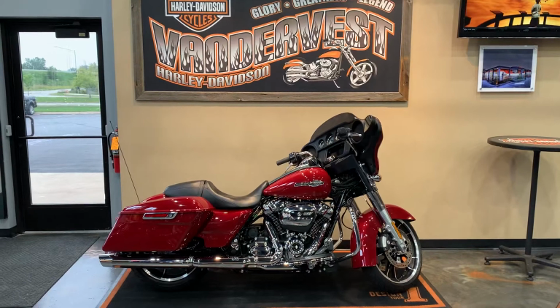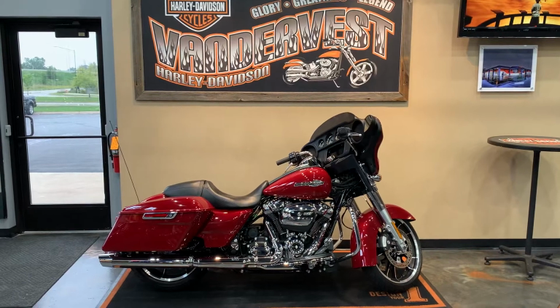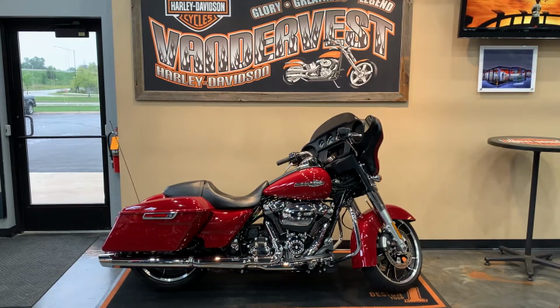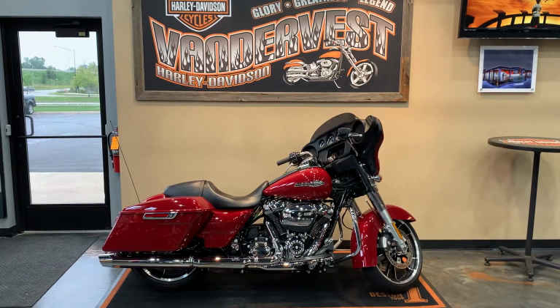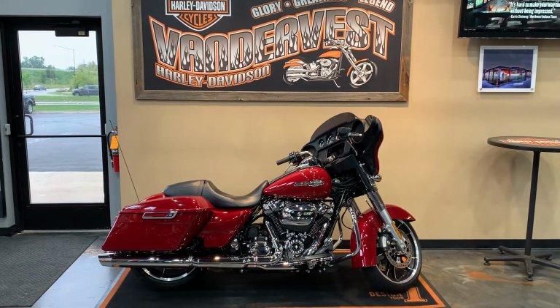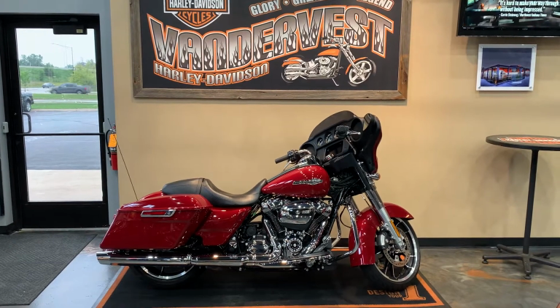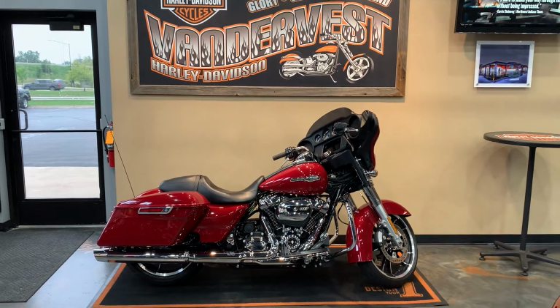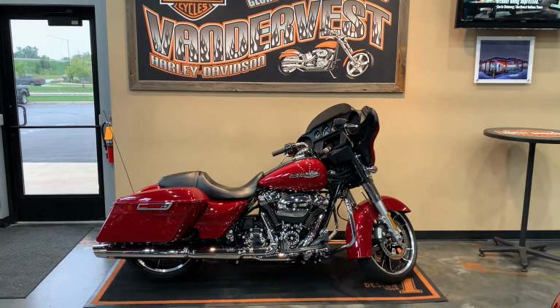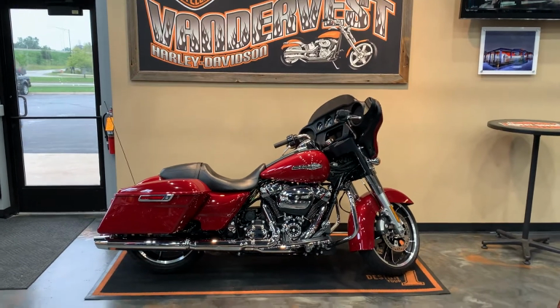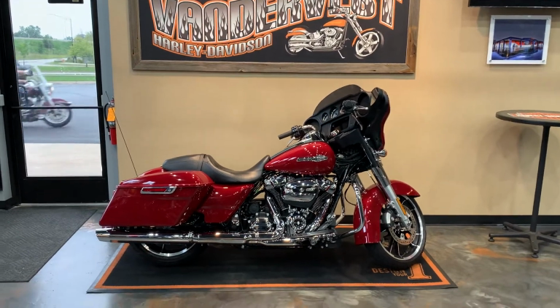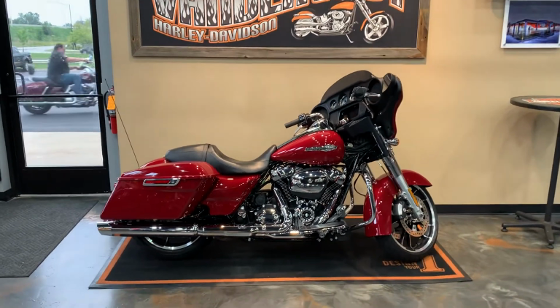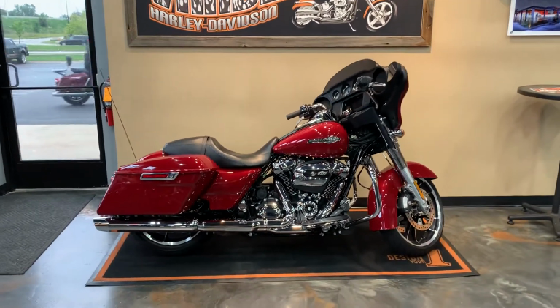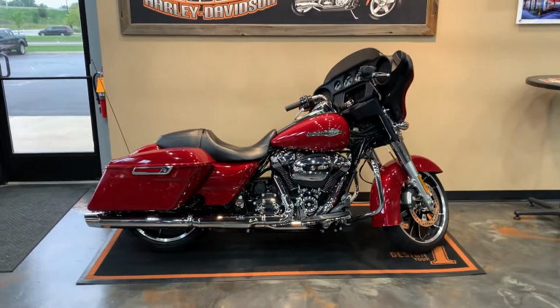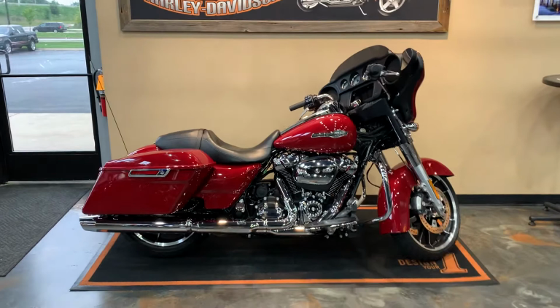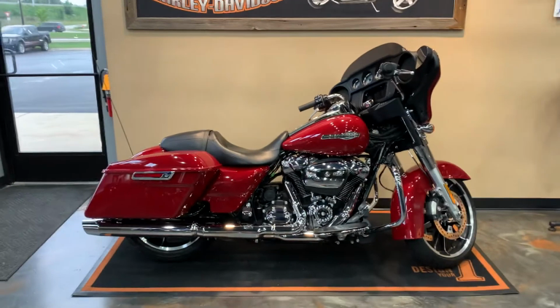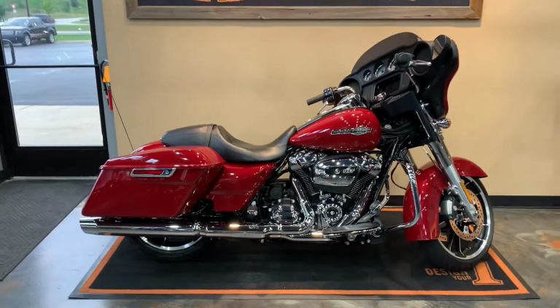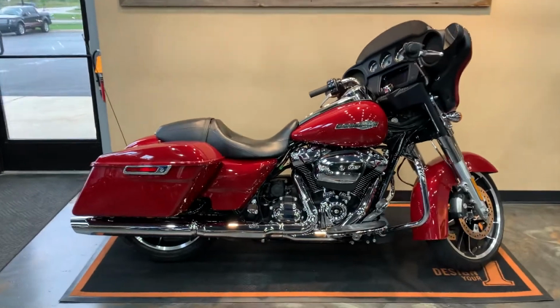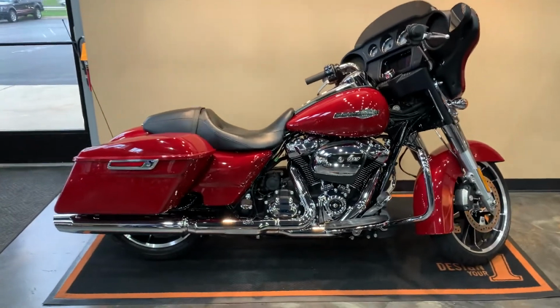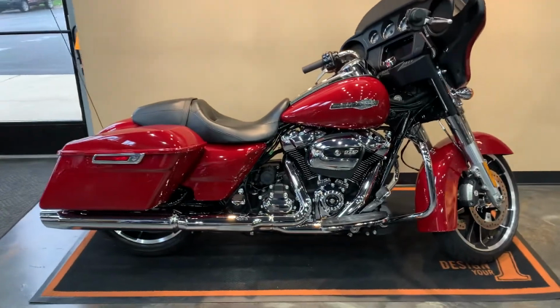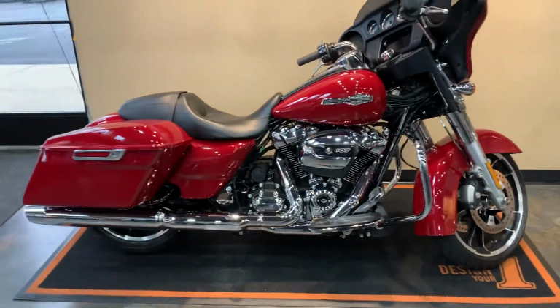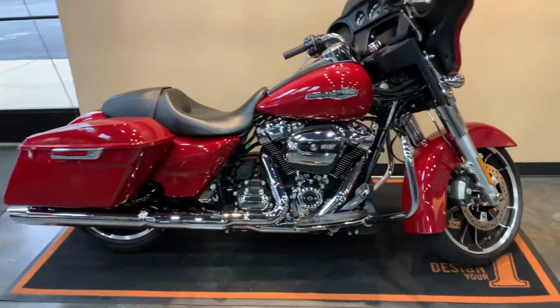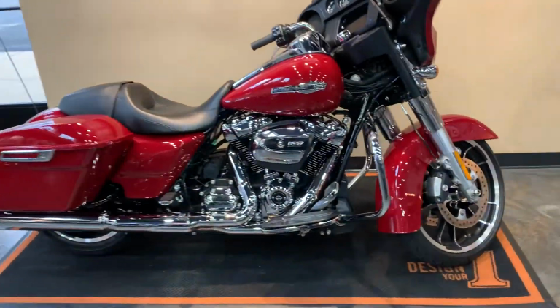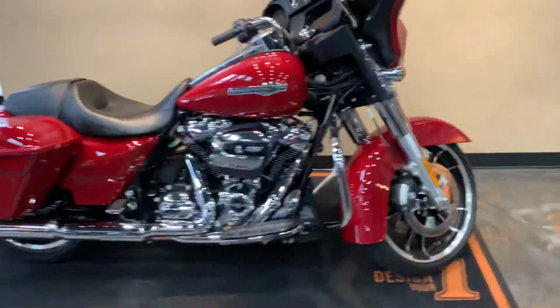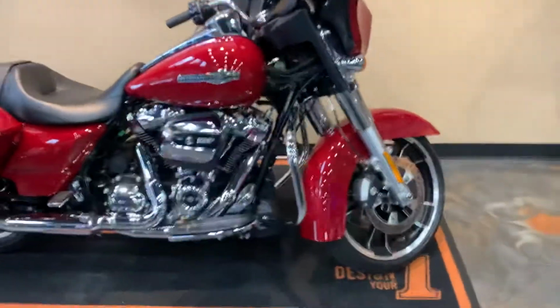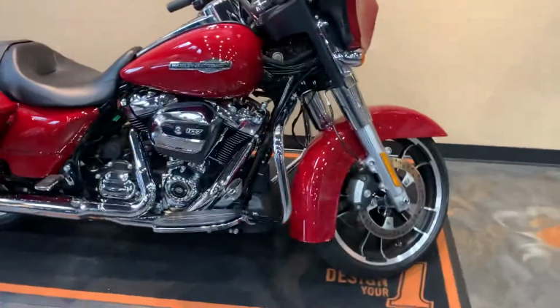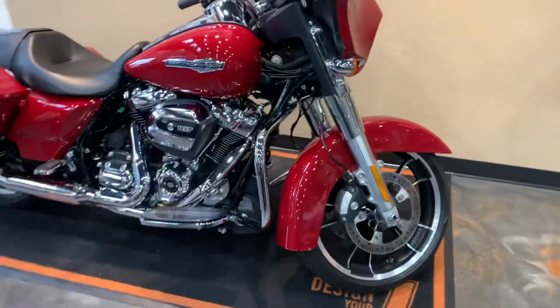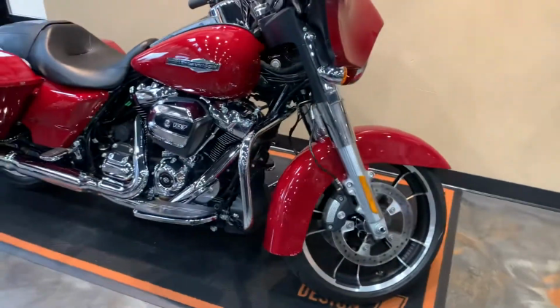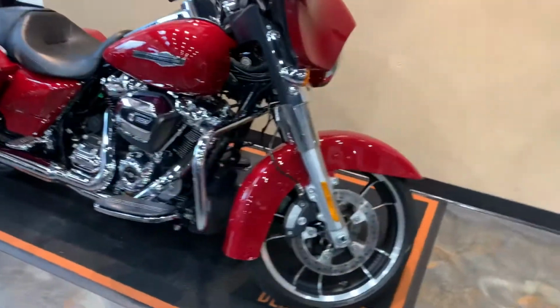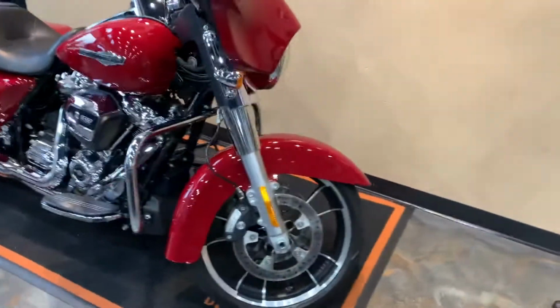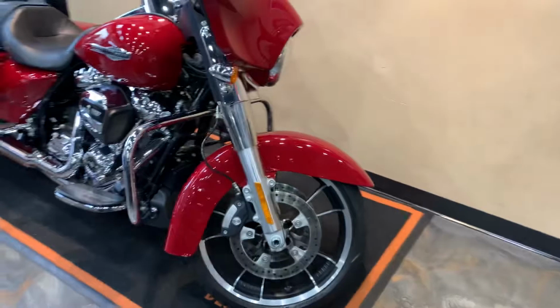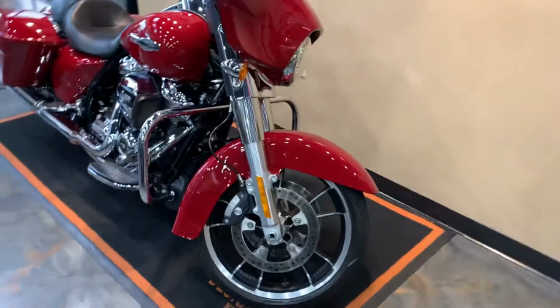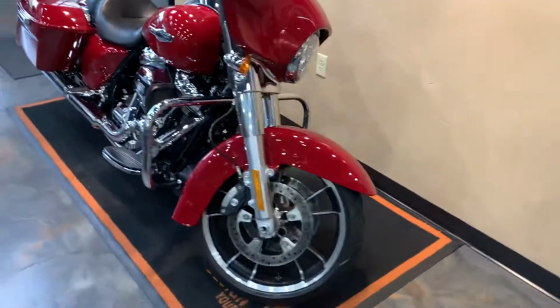Hello friends, Peter from Van Der Vest Harley-Davidson. Got ourselves a new bike, a 2021 Street Glide Standard in Billiard Red. Let's take a little journey around this bike, shall we?